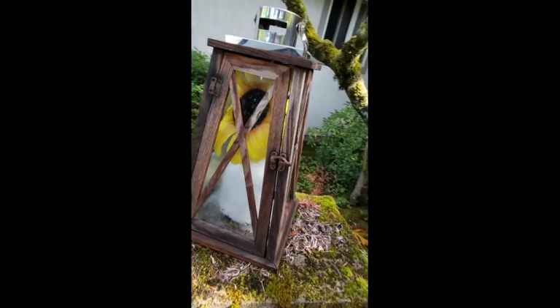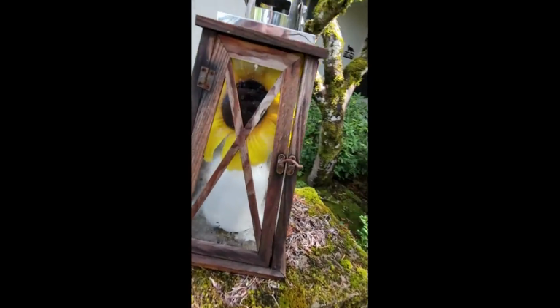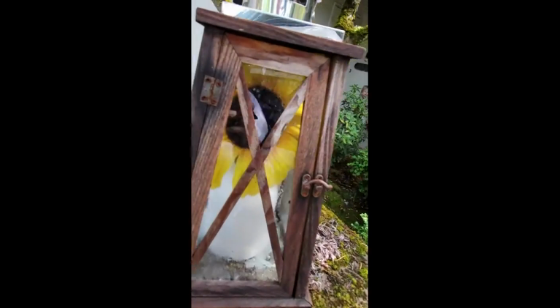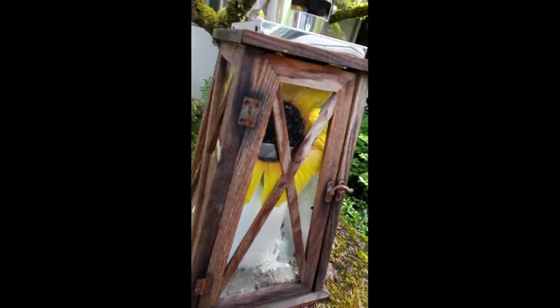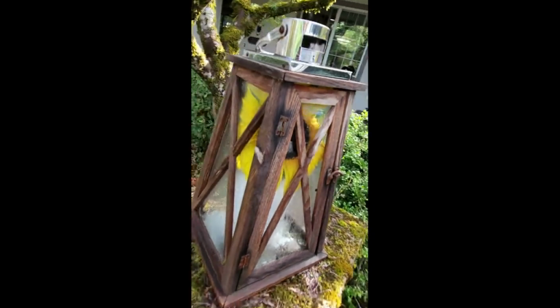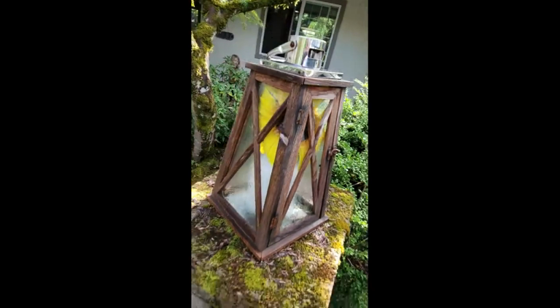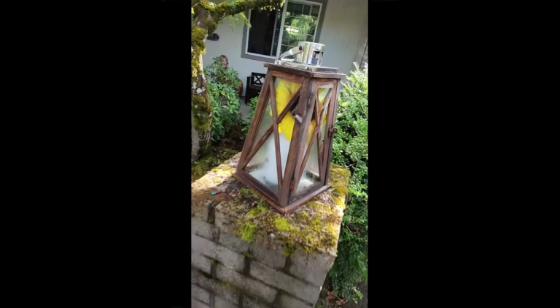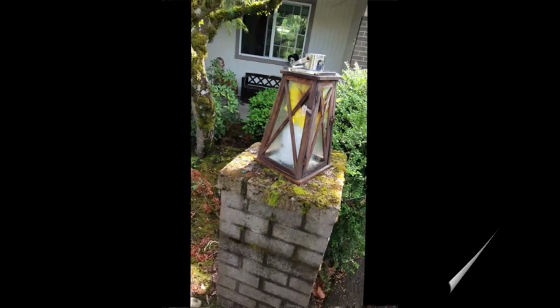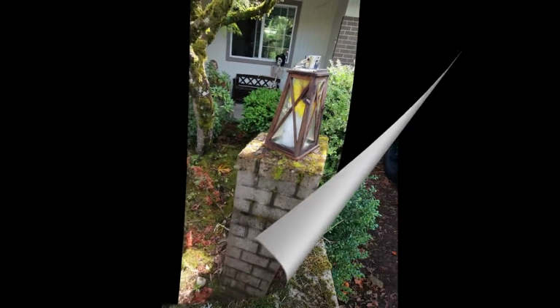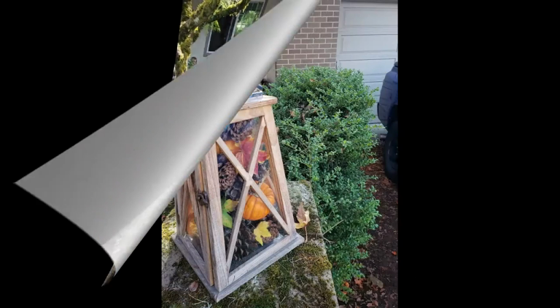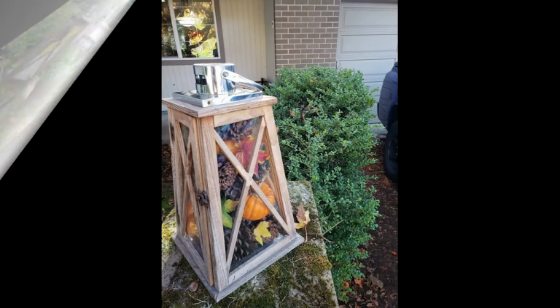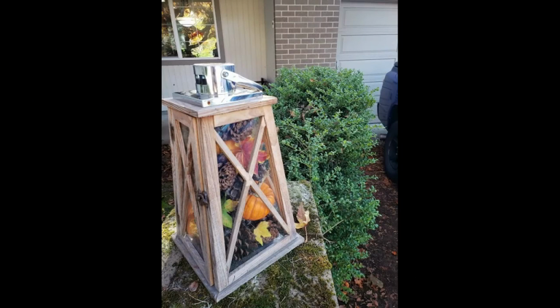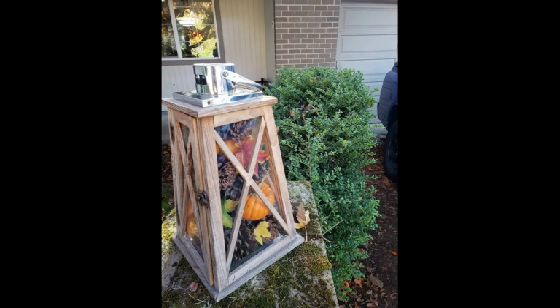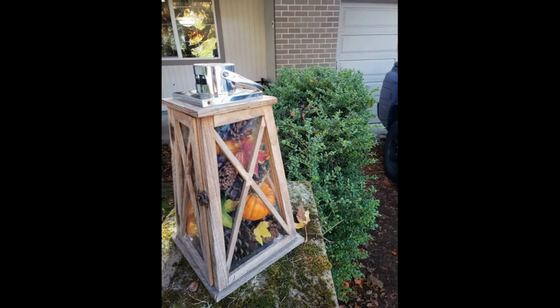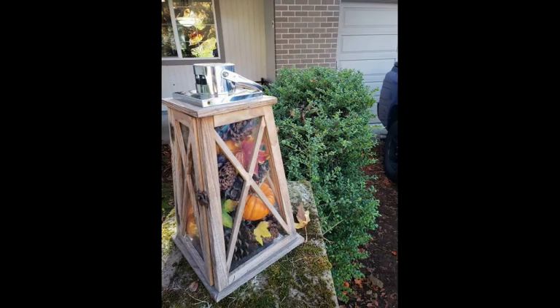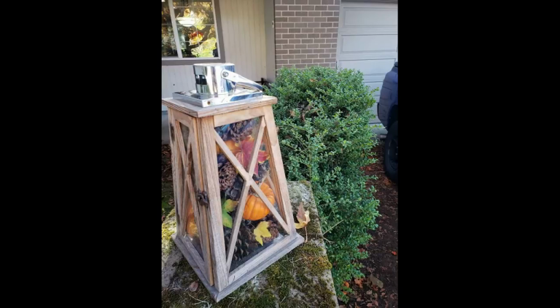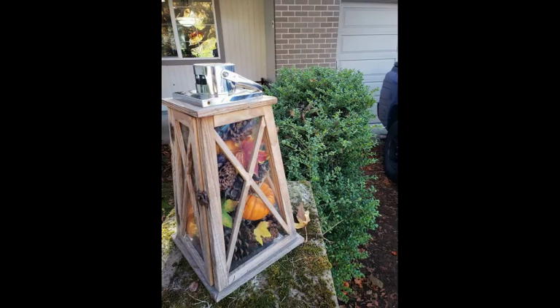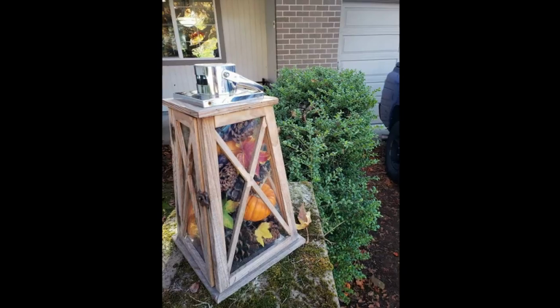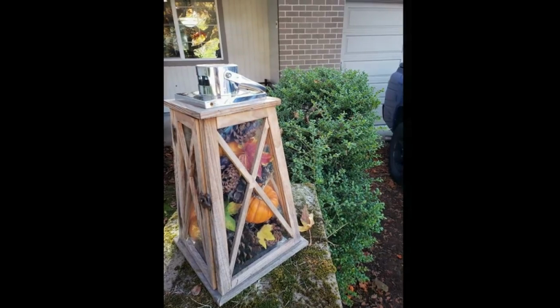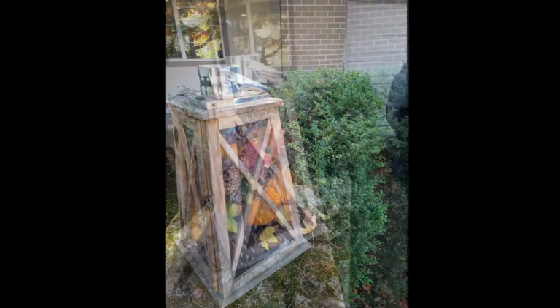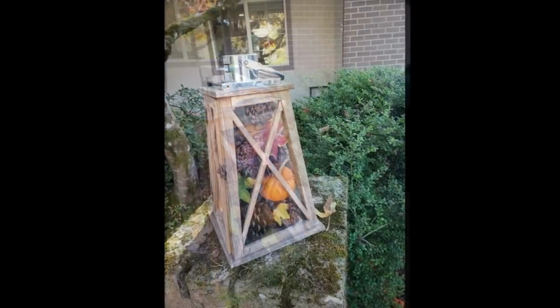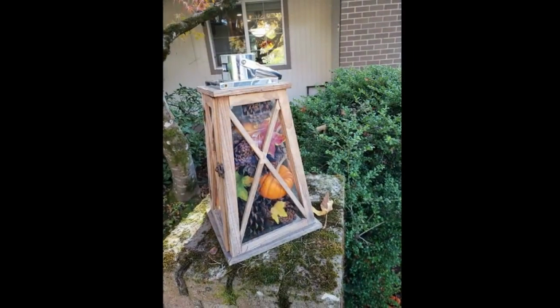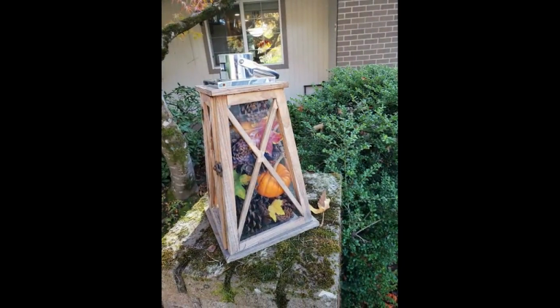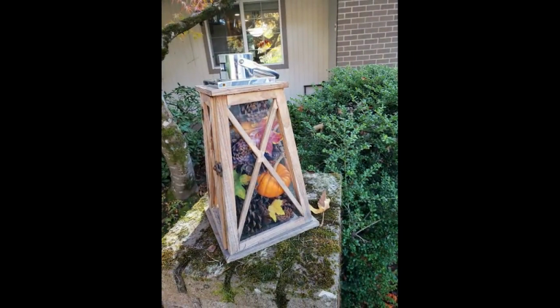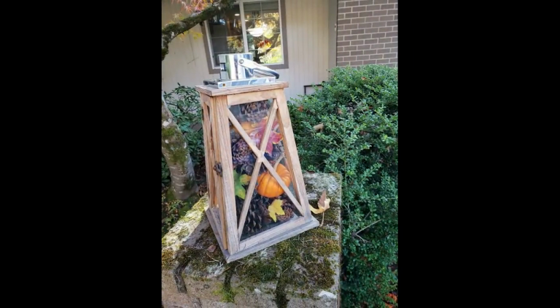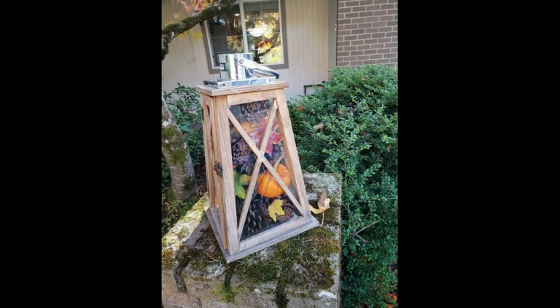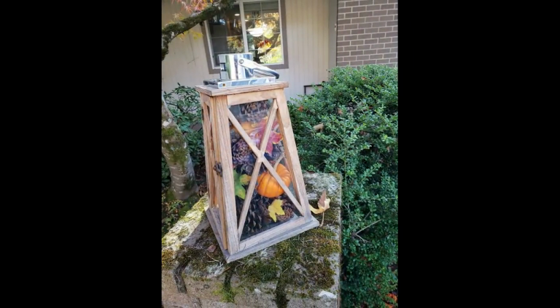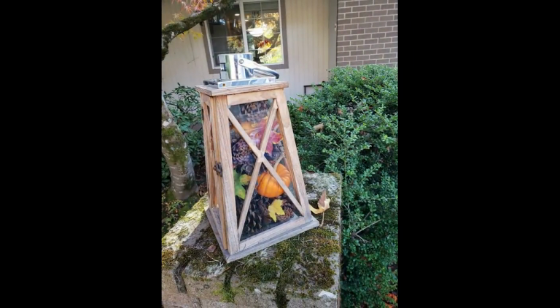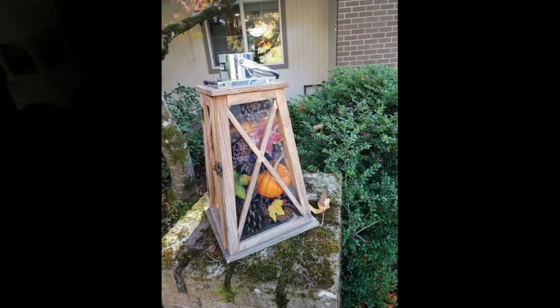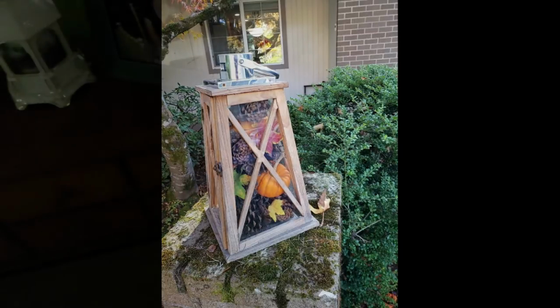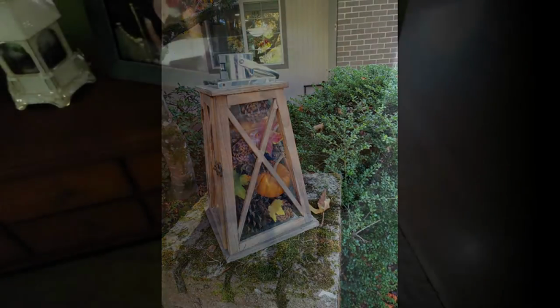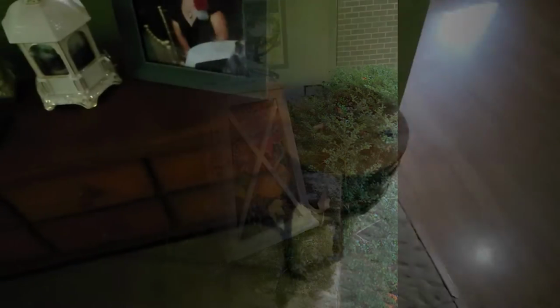Outside, I have my lantern, which all summer had a nice cheery sunflower. In the fall, I add pumpkins, pine cones, and leaves. It's just a beautiful touch to the entrance of my front door.